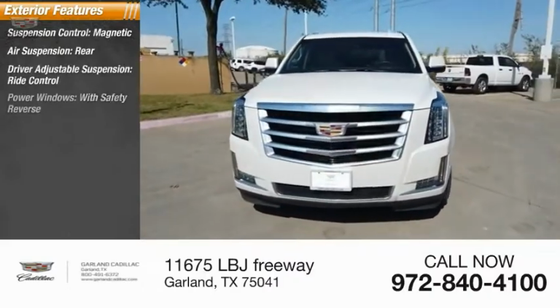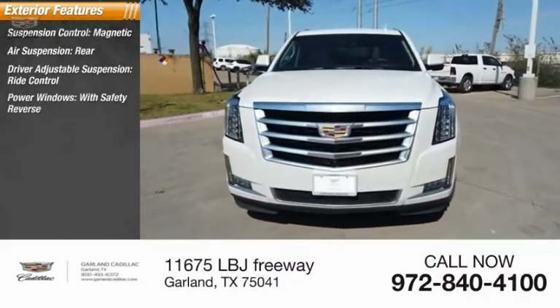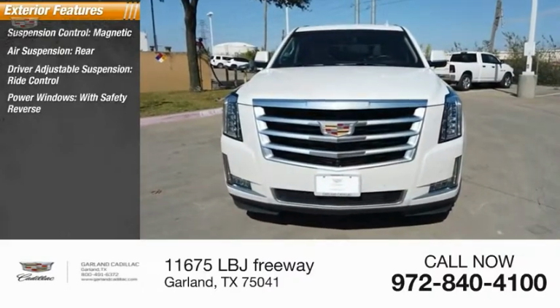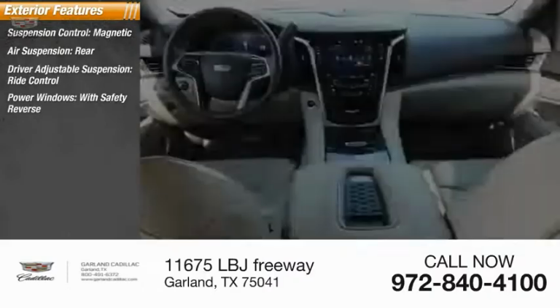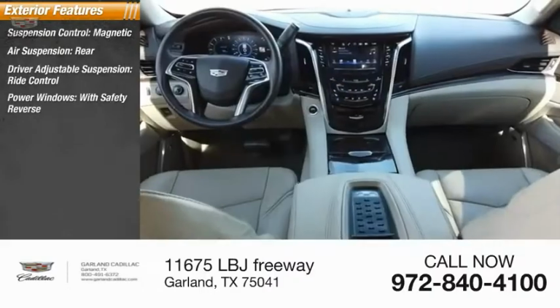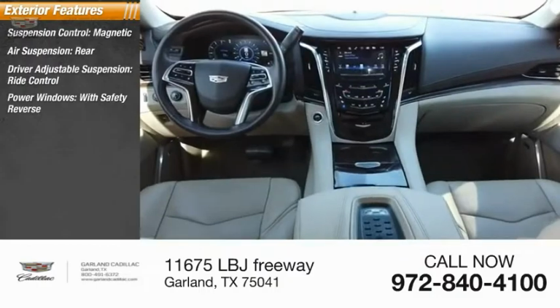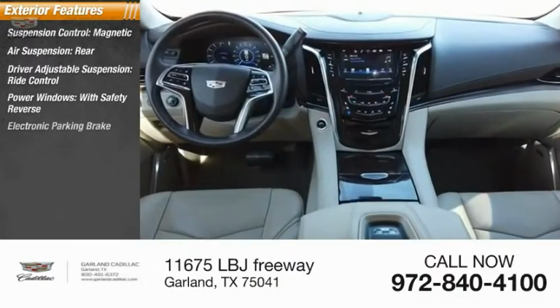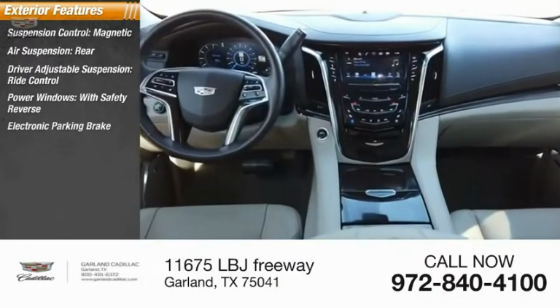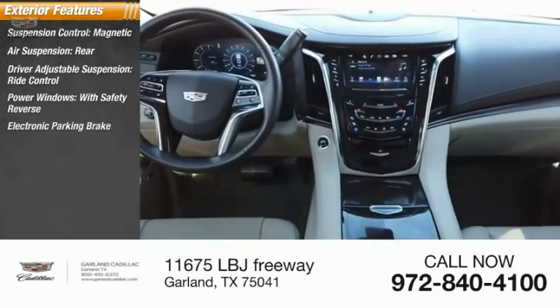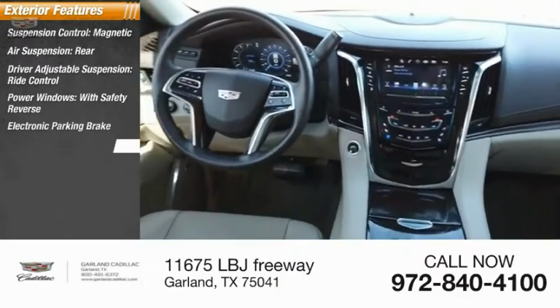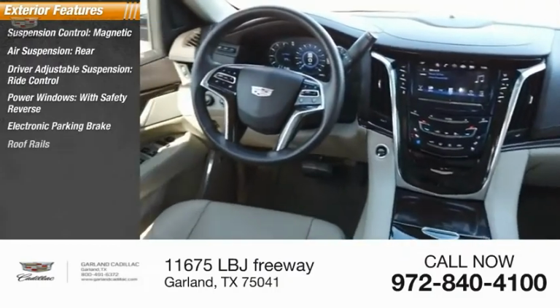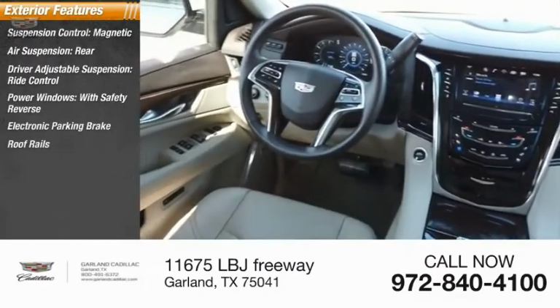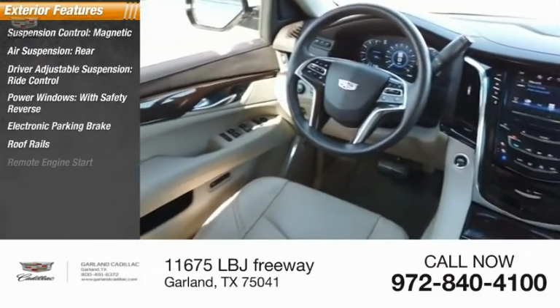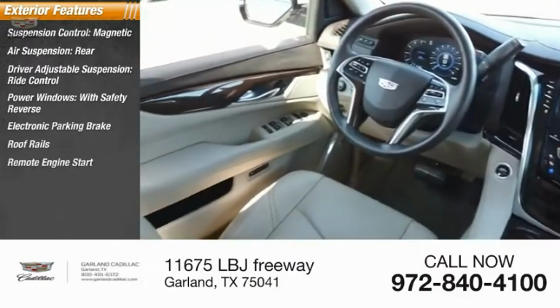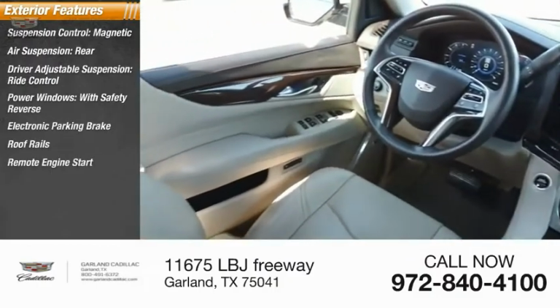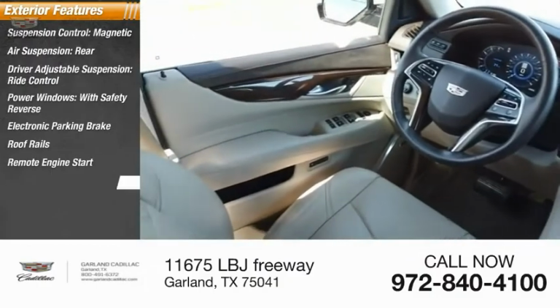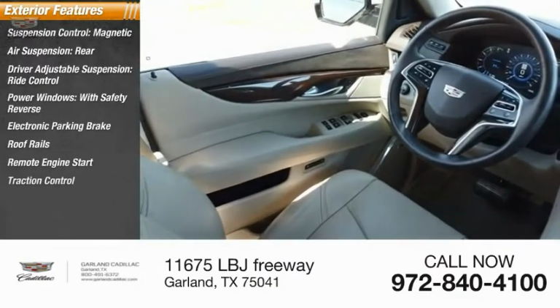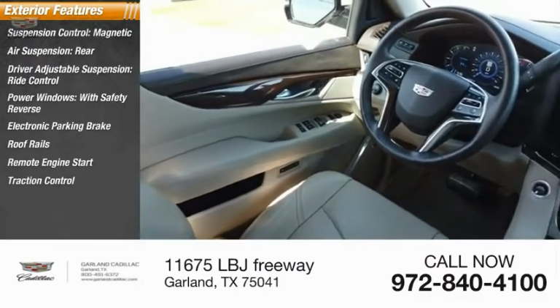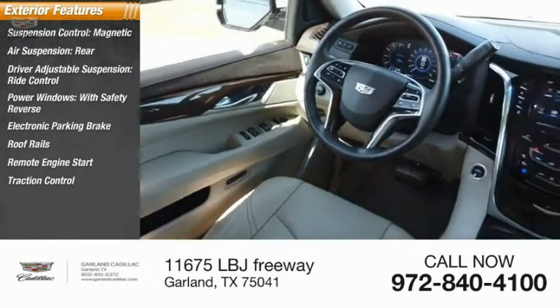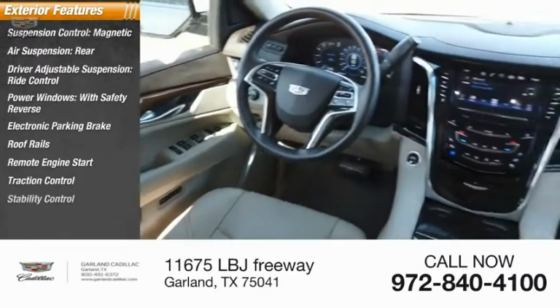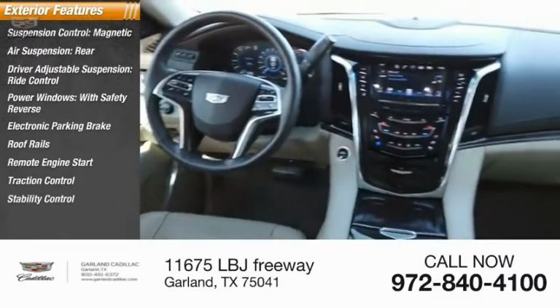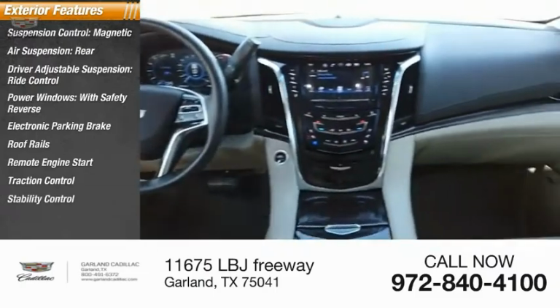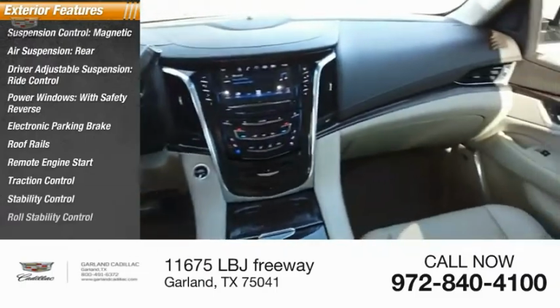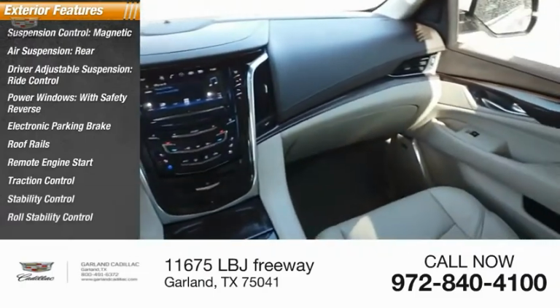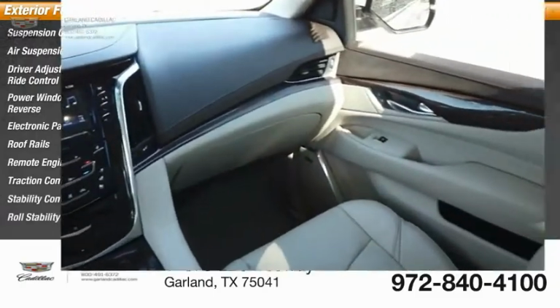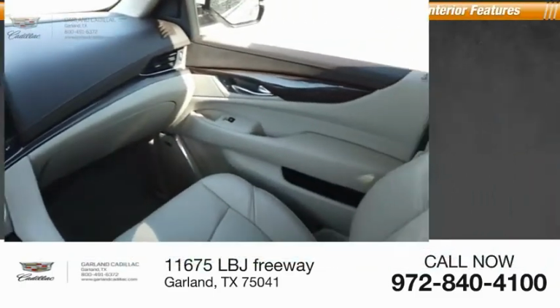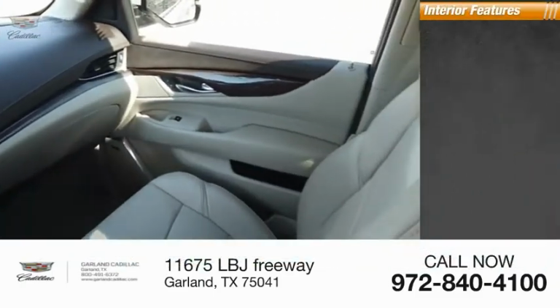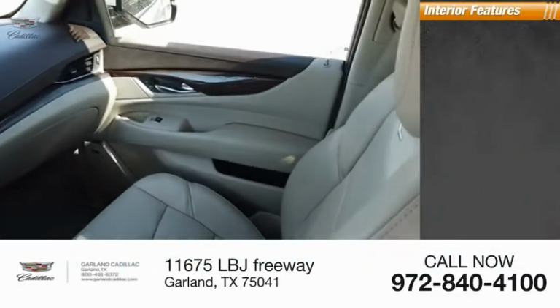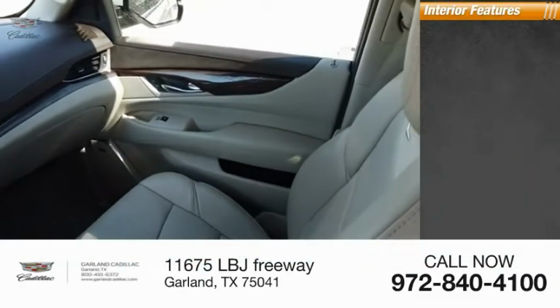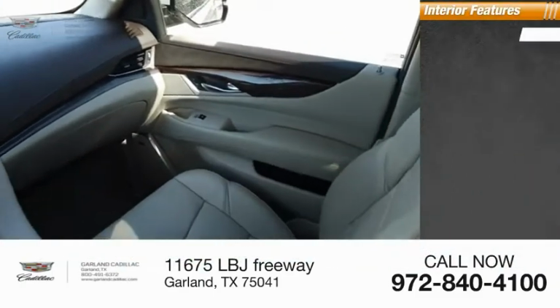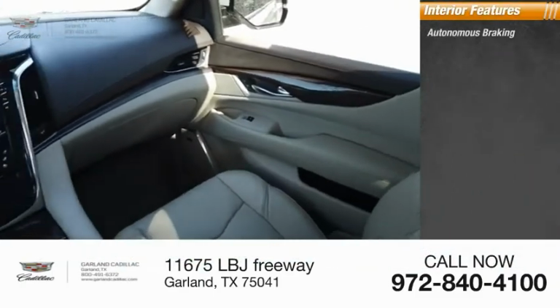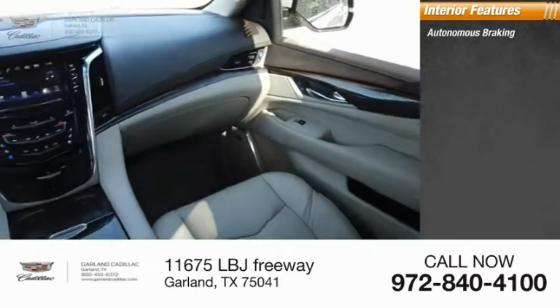Power windows with safety reverse, electronic parking brake, roof rails, remote engine start, traction control, stability control, roll stability control. Inside you'll find autonomous braking.